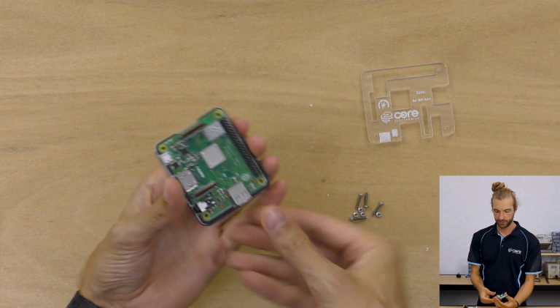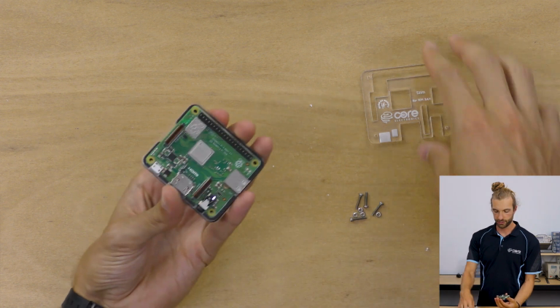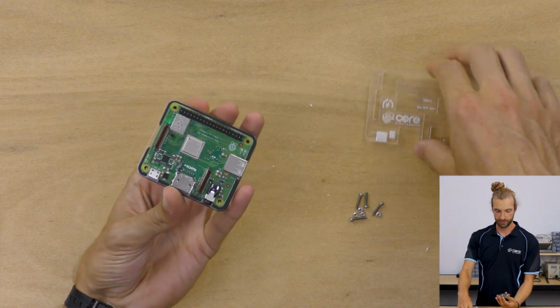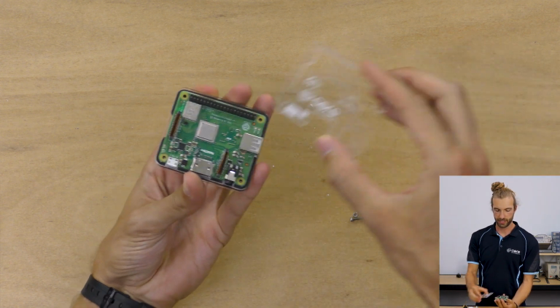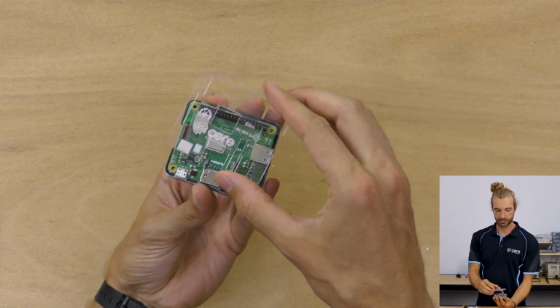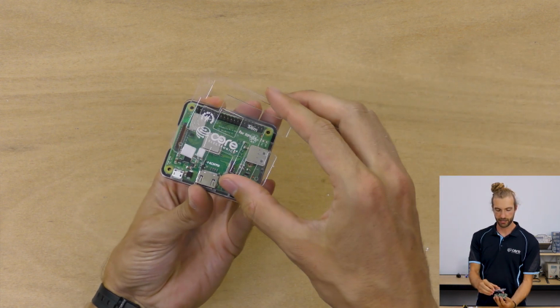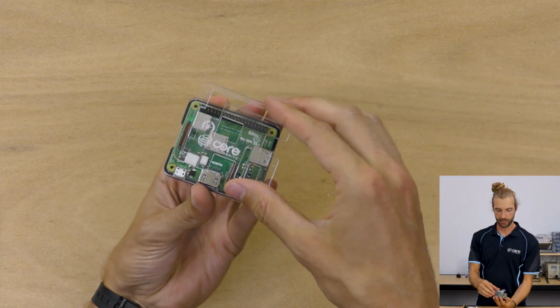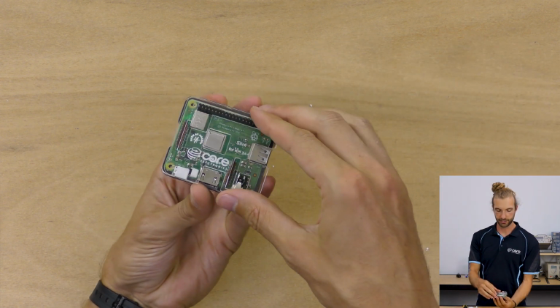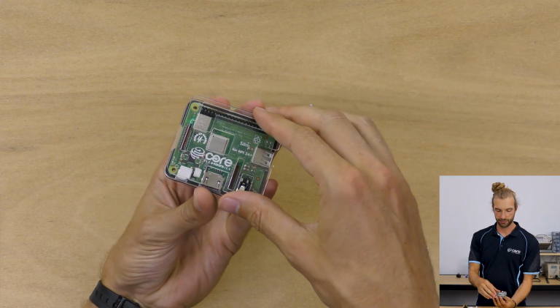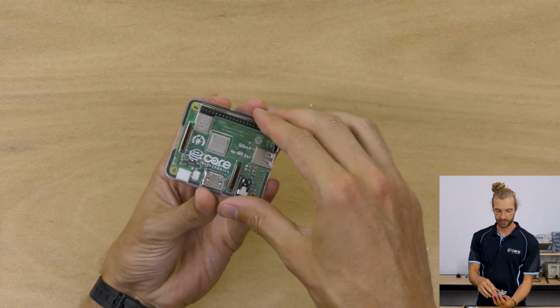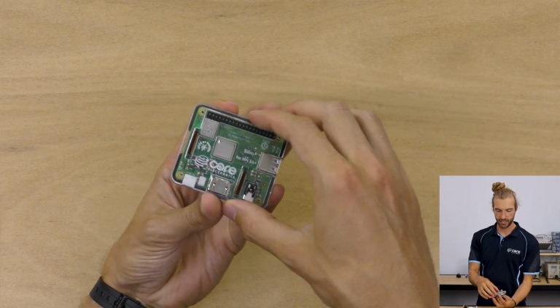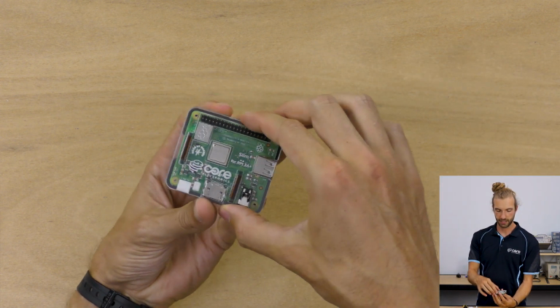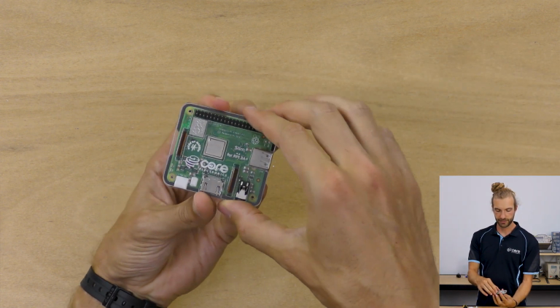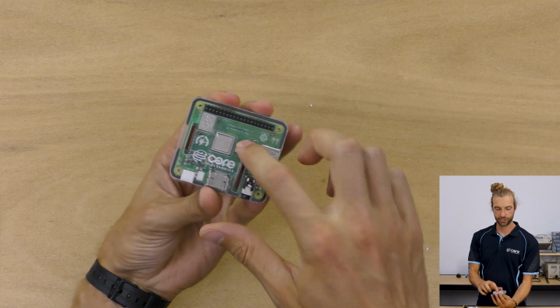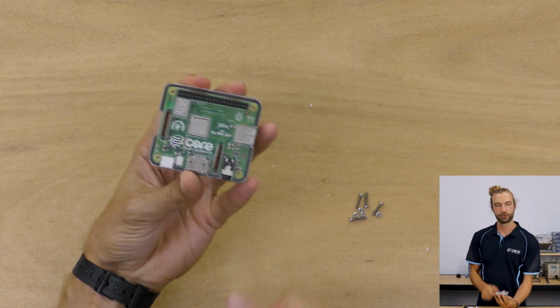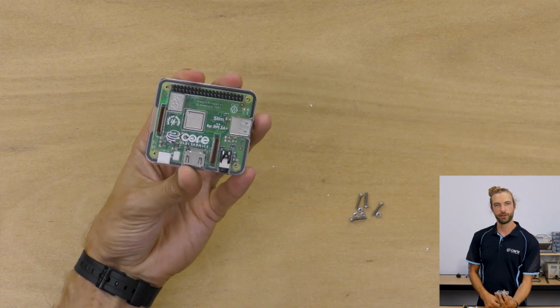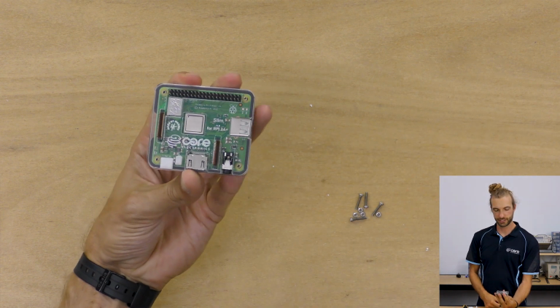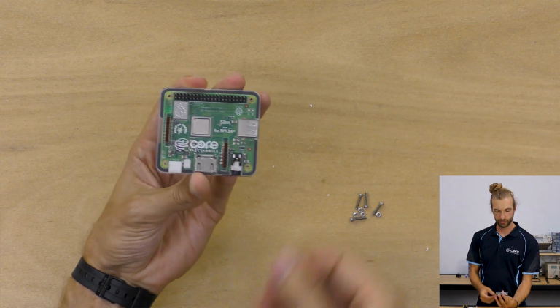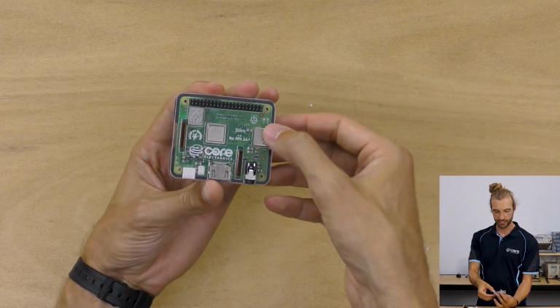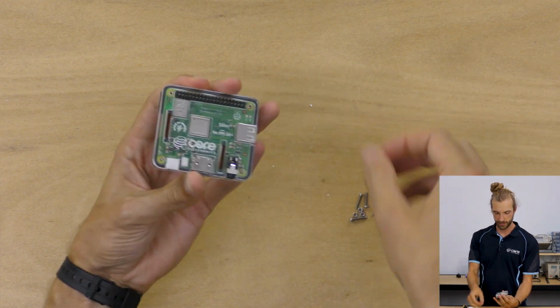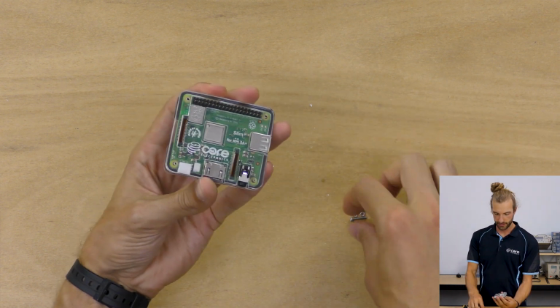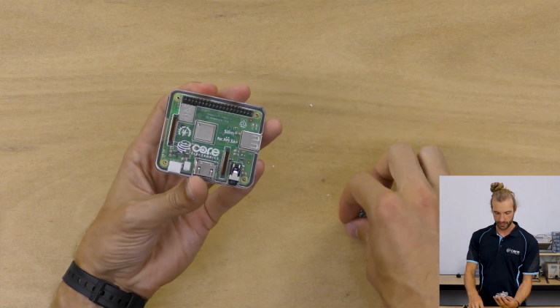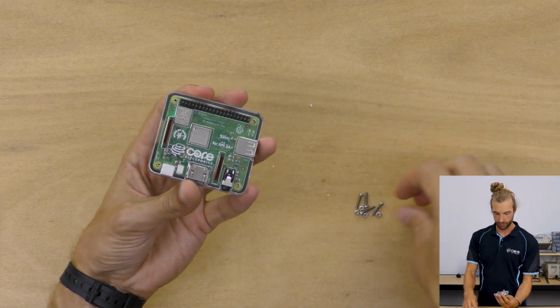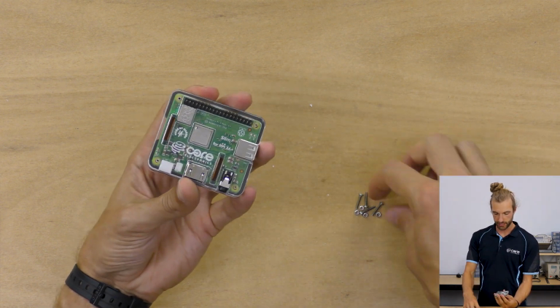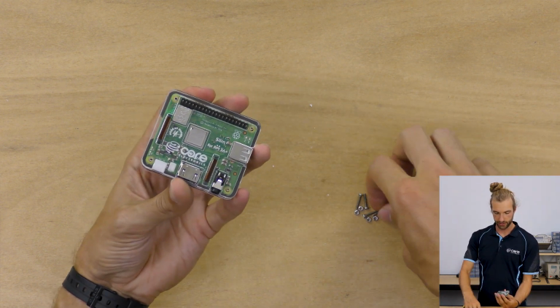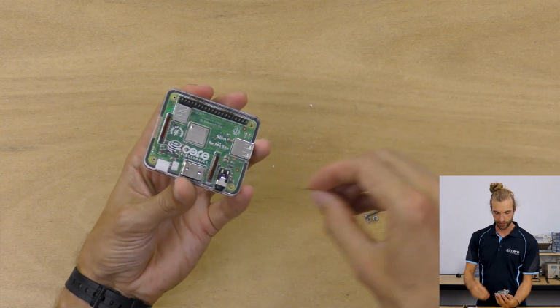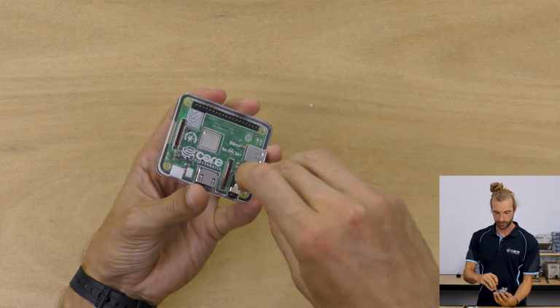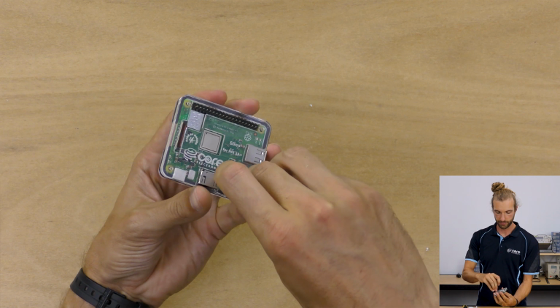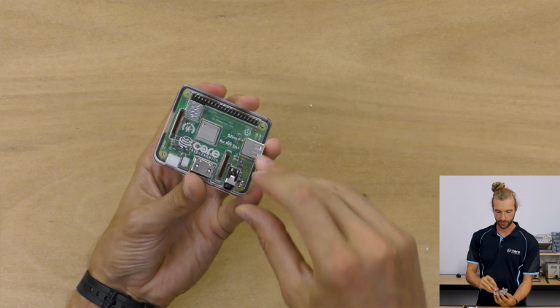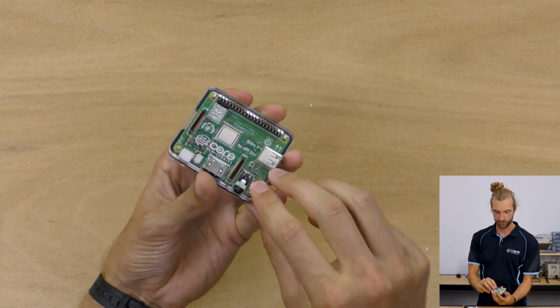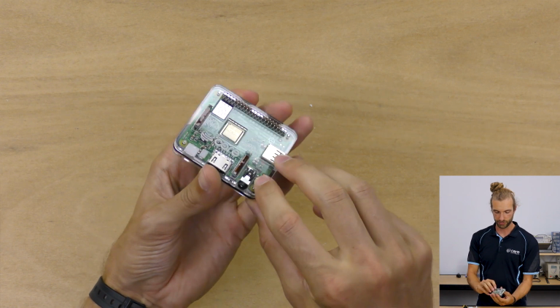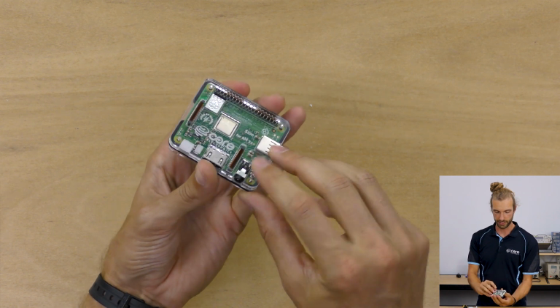Turning it over, we'll take our last engraved piece. The text should be readable — that's how you know which side is up. Then we're ready to put our screws in place.